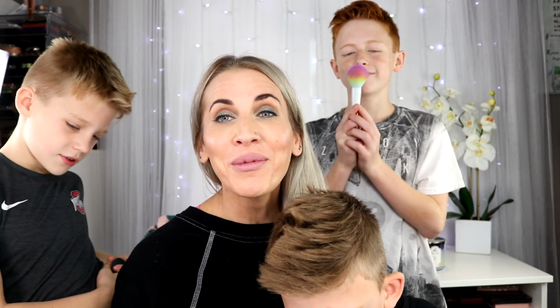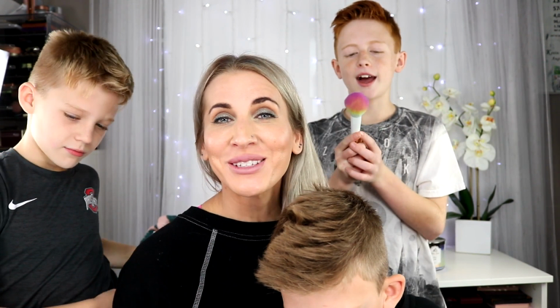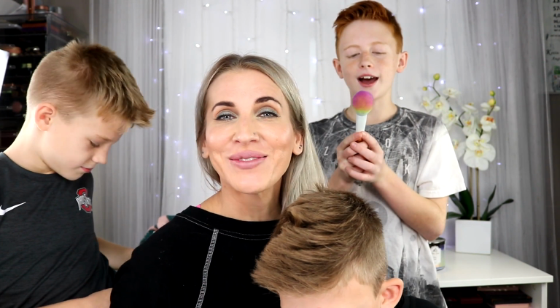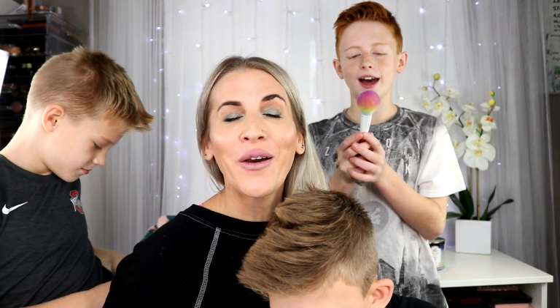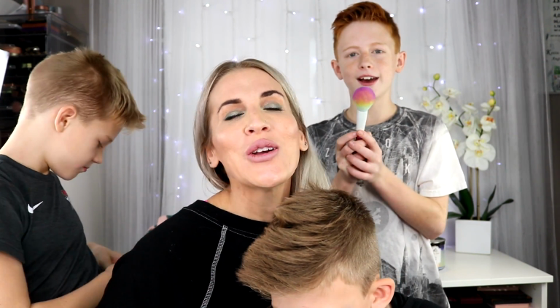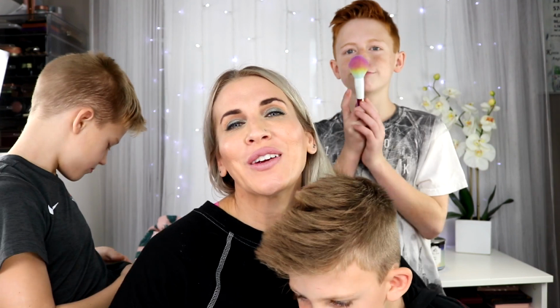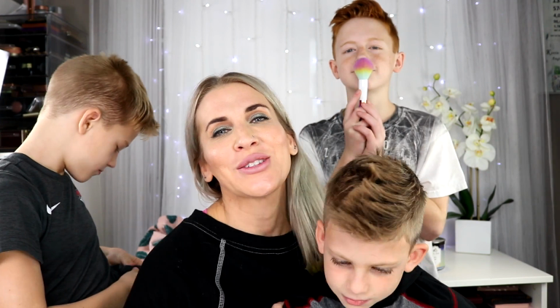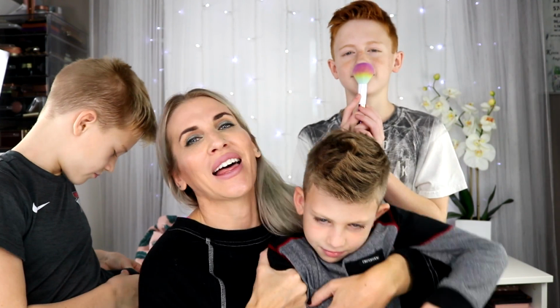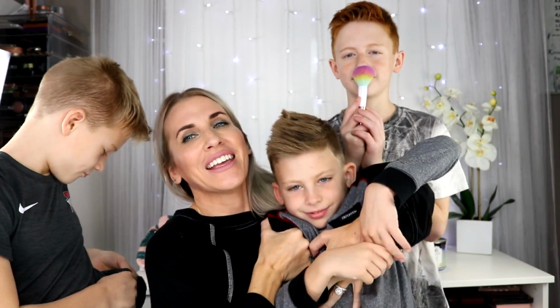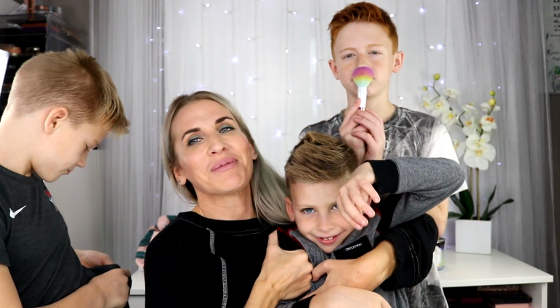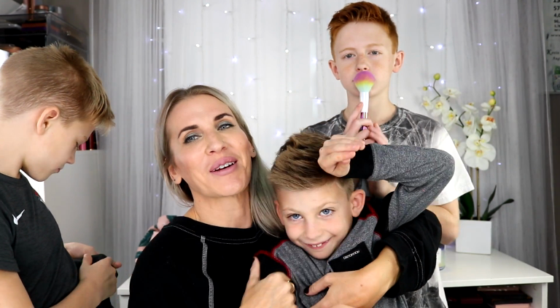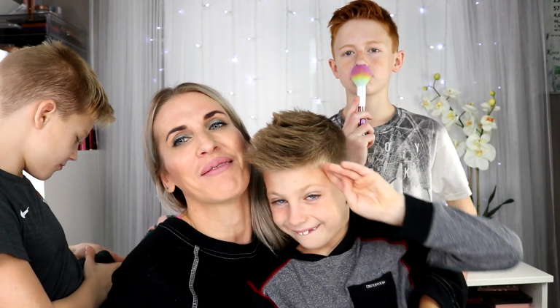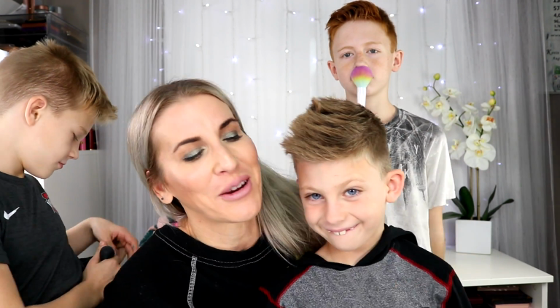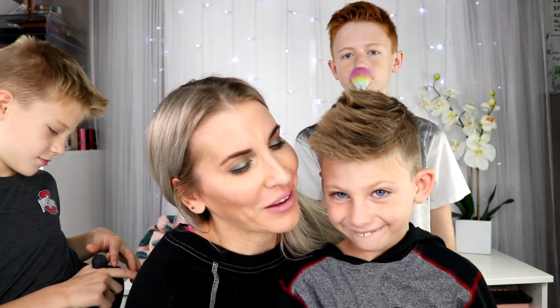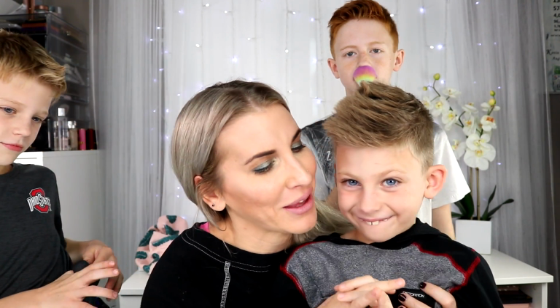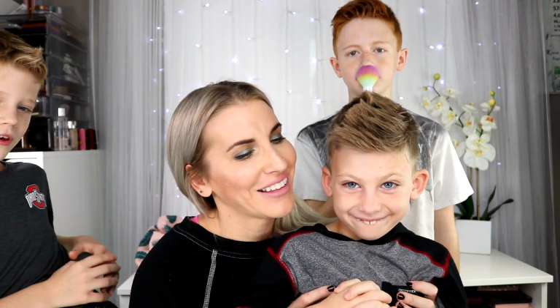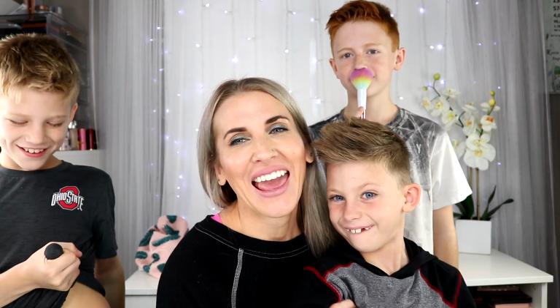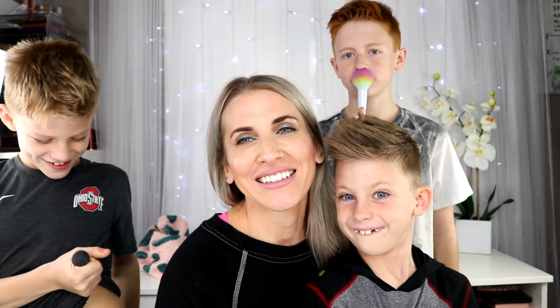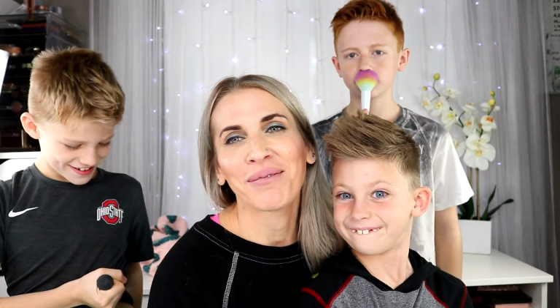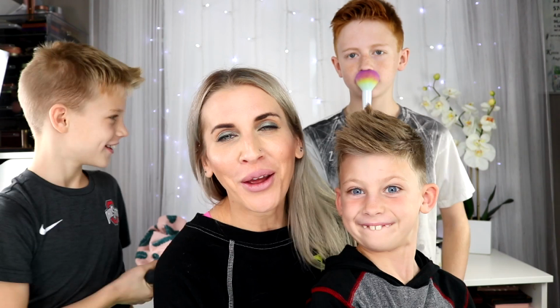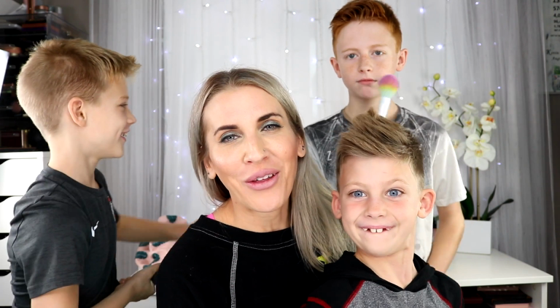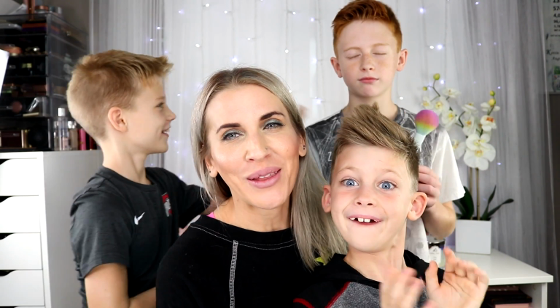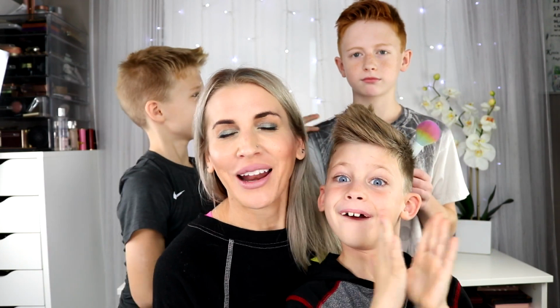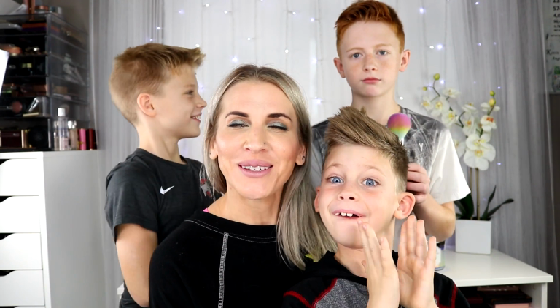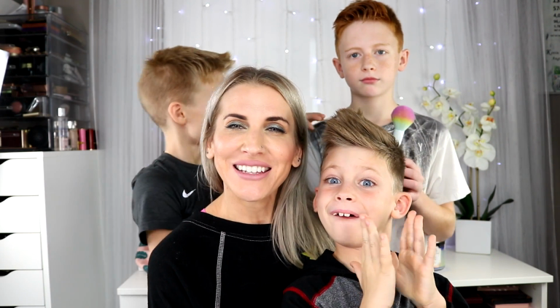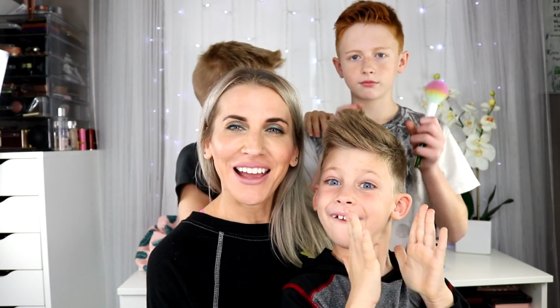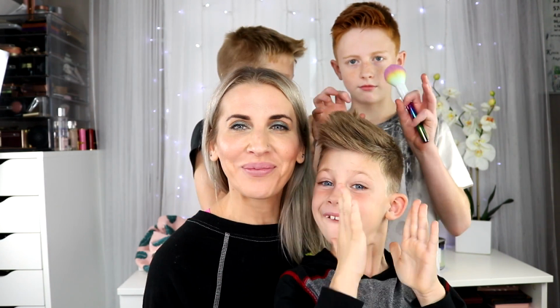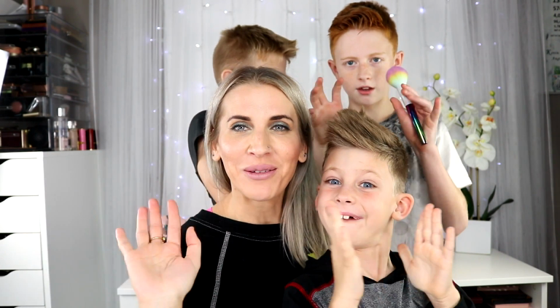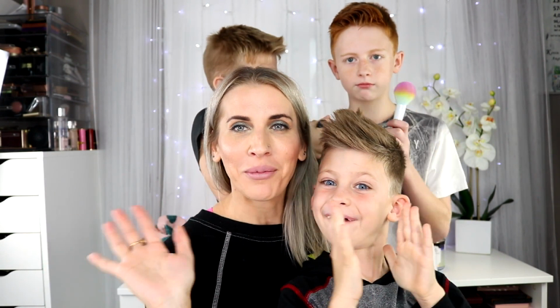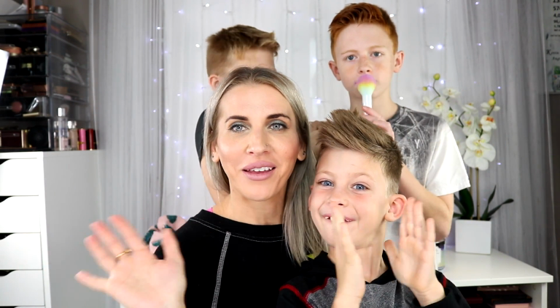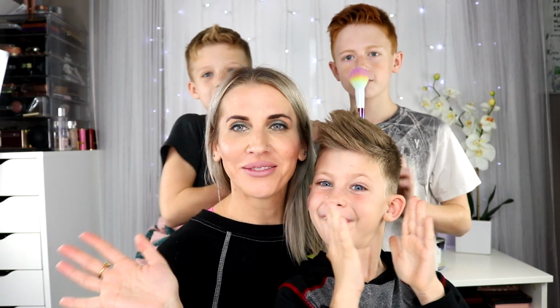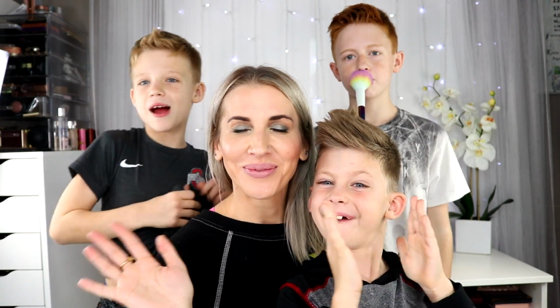I hope you guys enjoyed this video. Don't forget to like and subscribe. Let me know your thoughts below and I will see you guys next time. Everyone say goodbye. Bye!